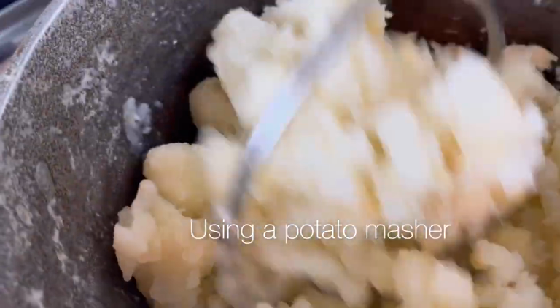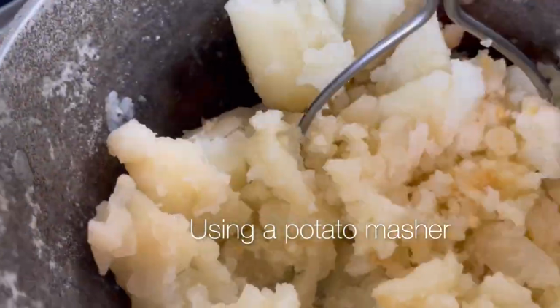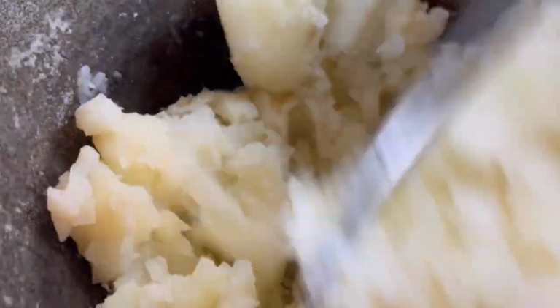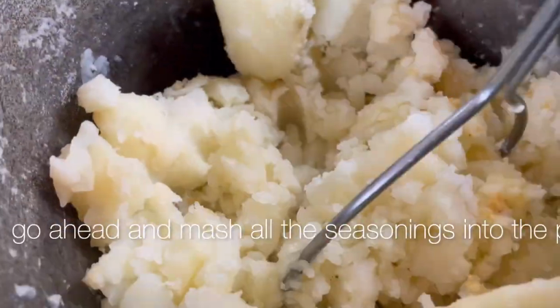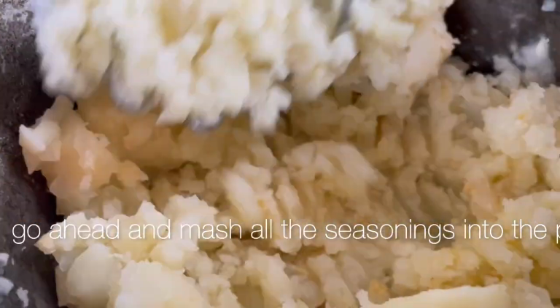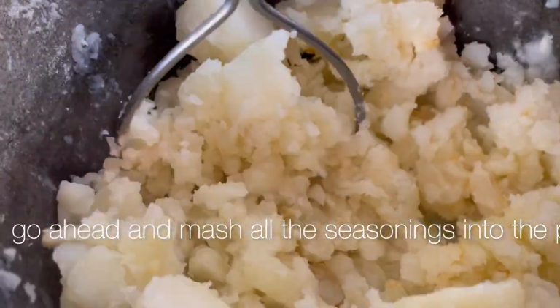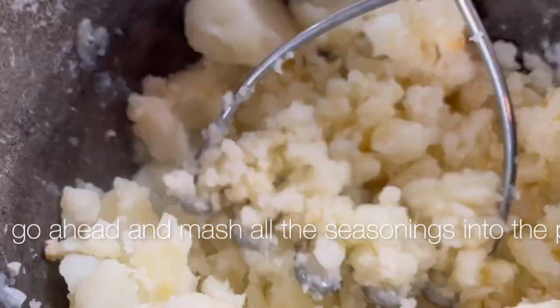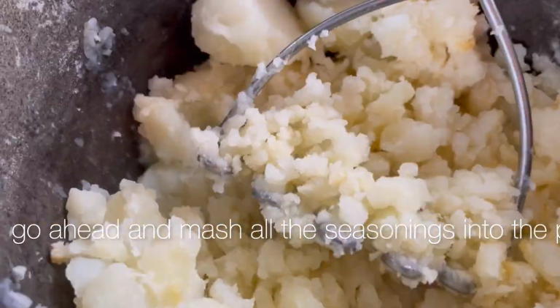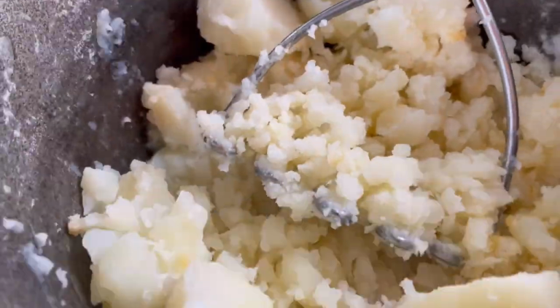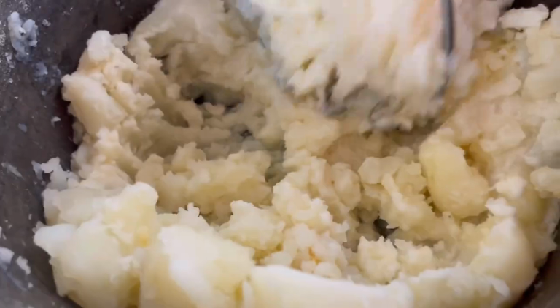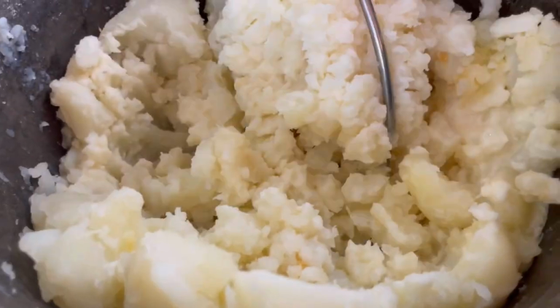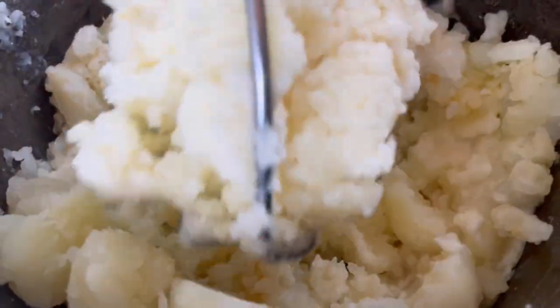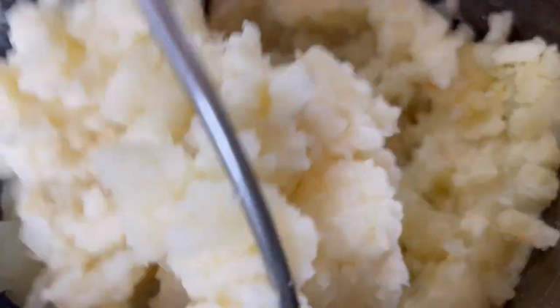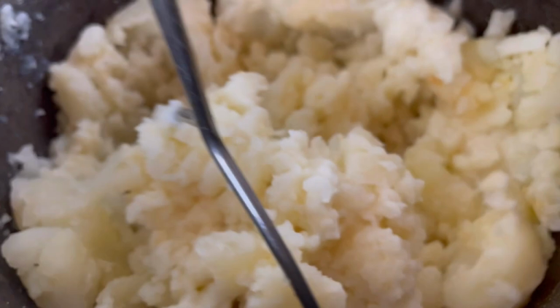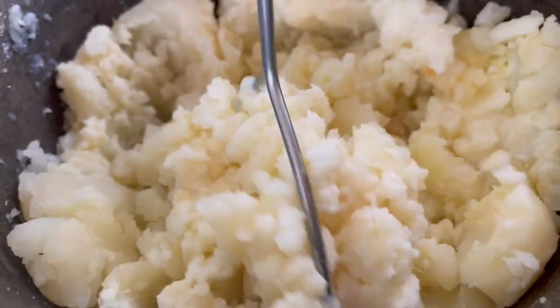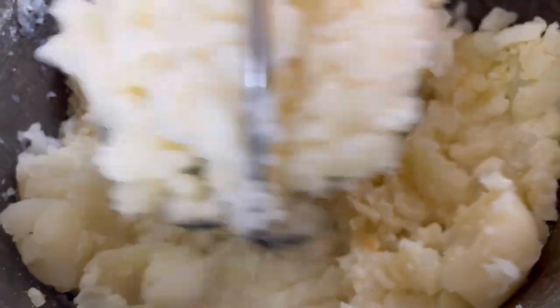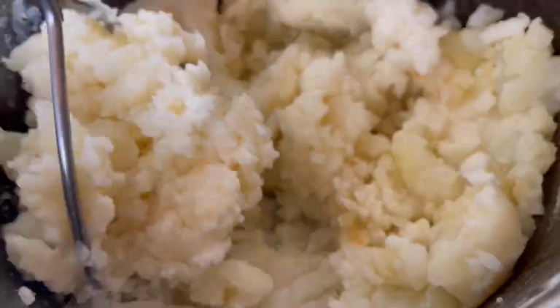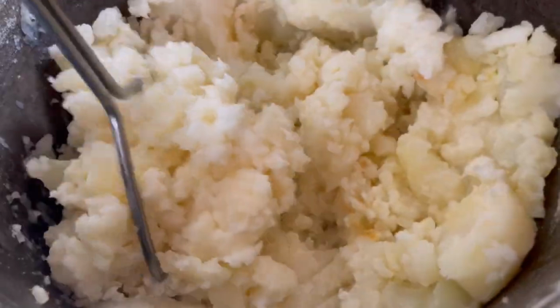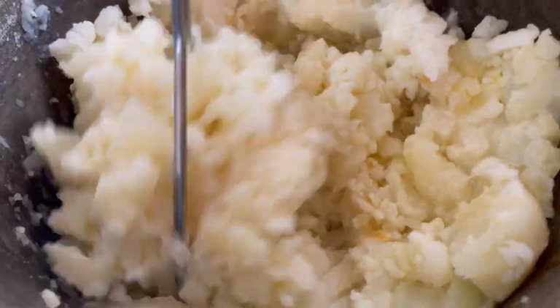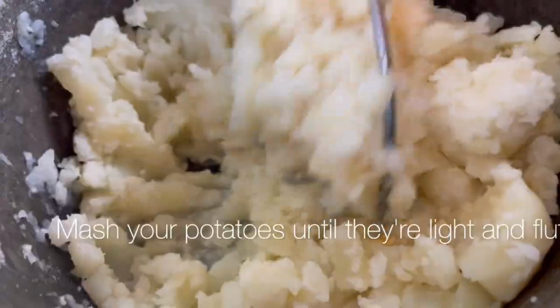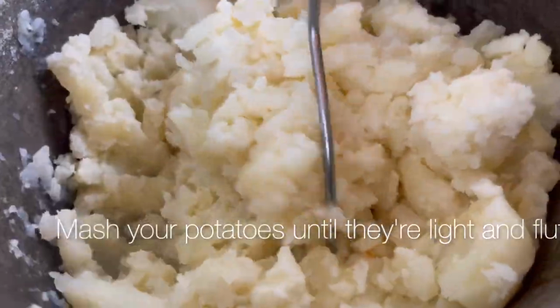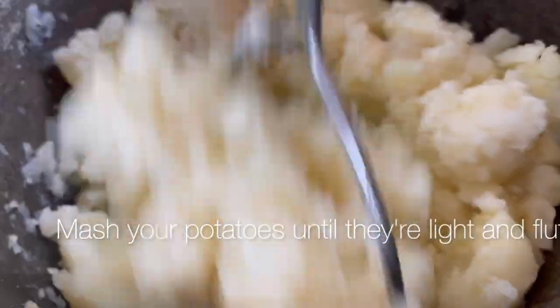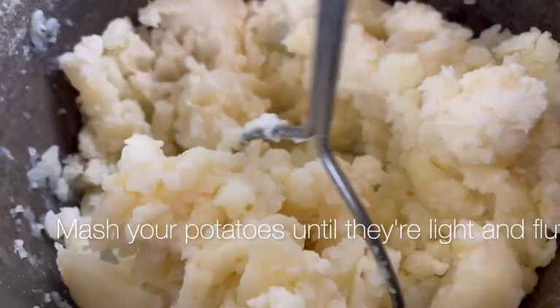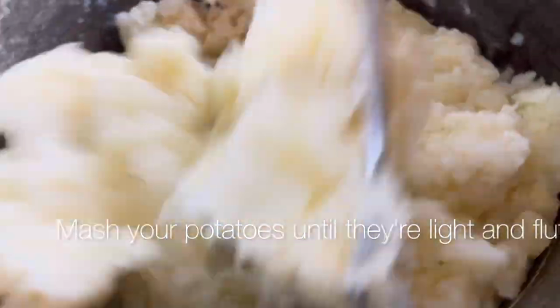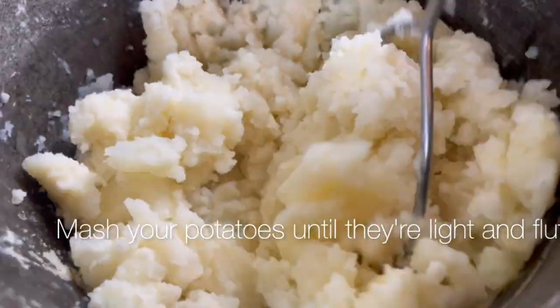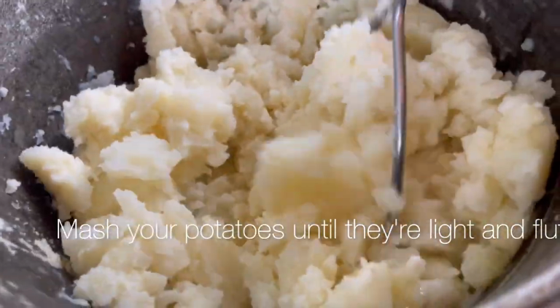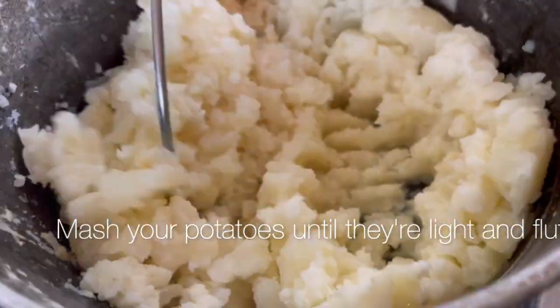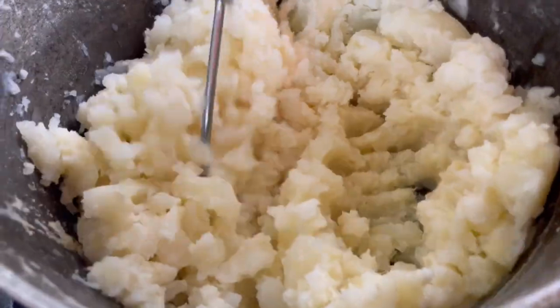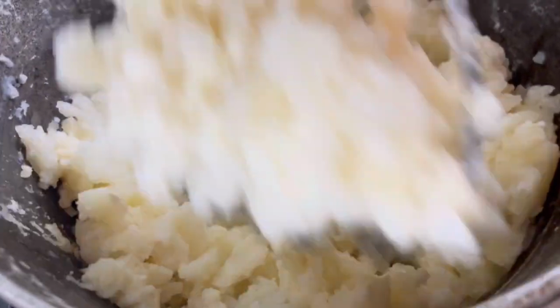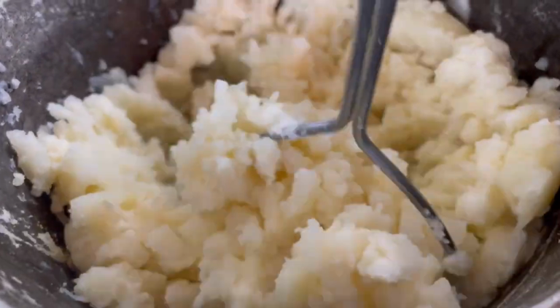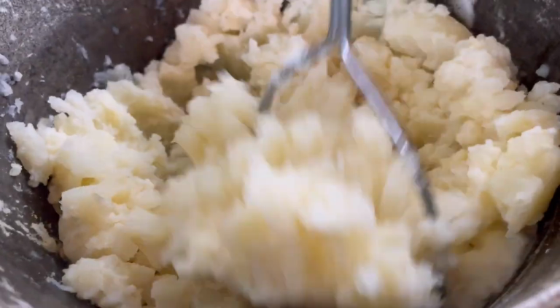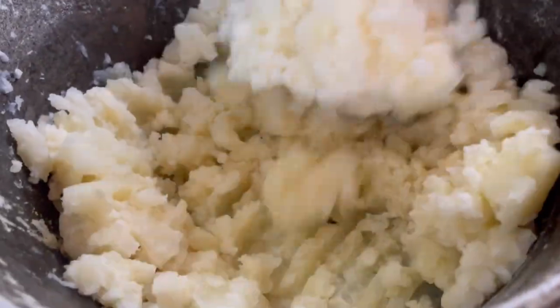Using a potato masher, go ahead and mash all the seasonings into the potato. Mash your potatoes until they're light and fluffy.